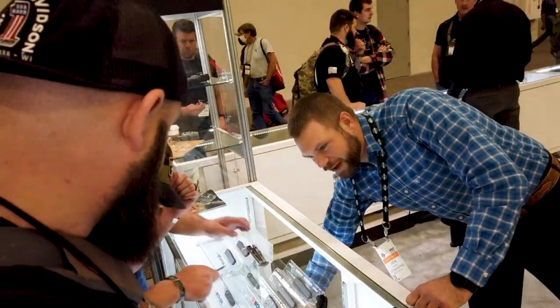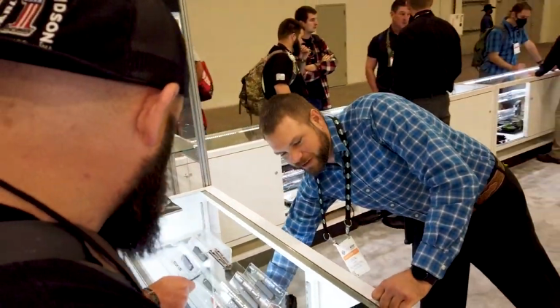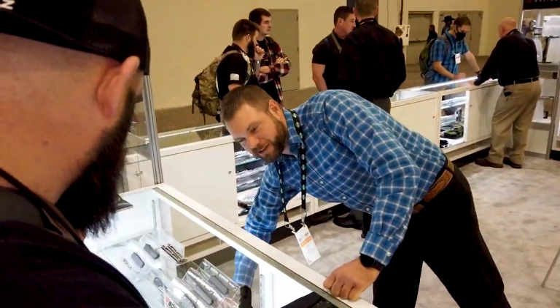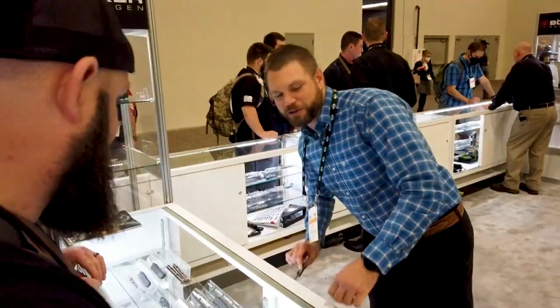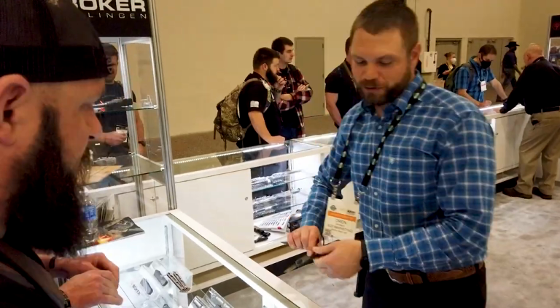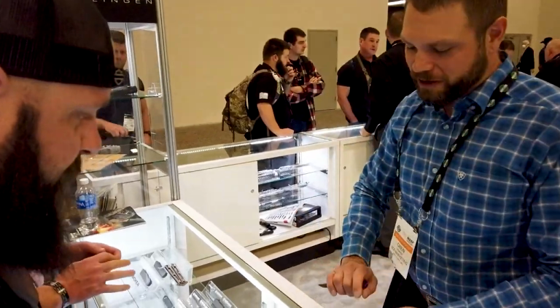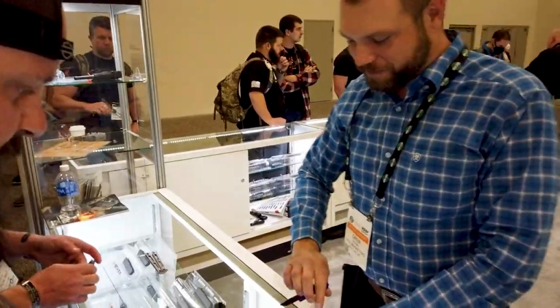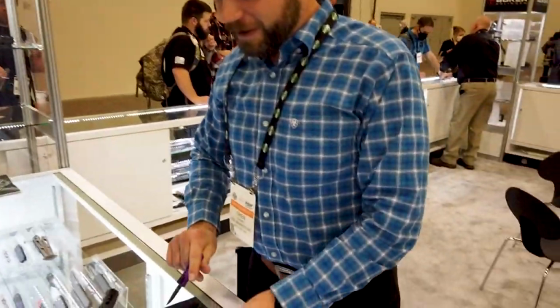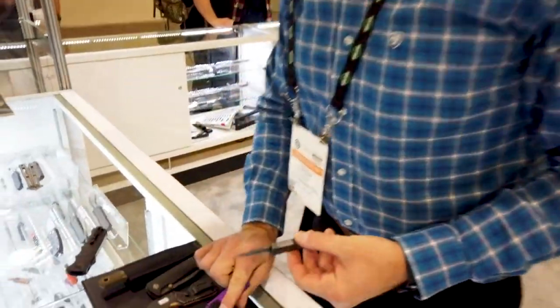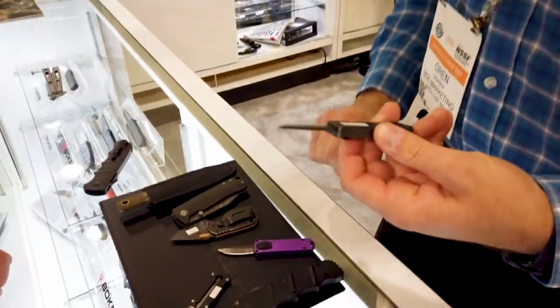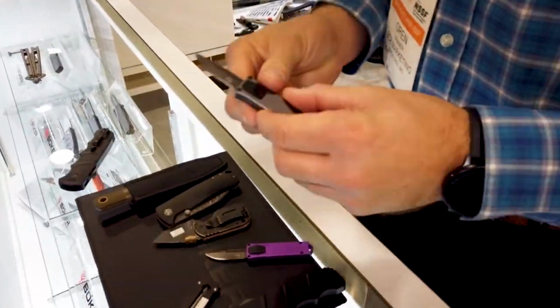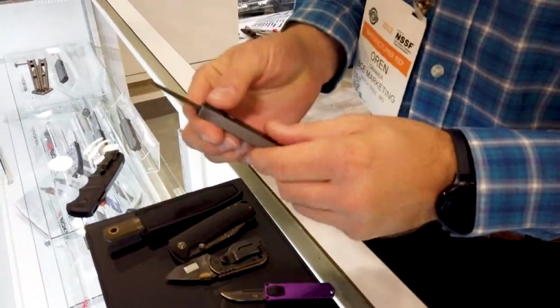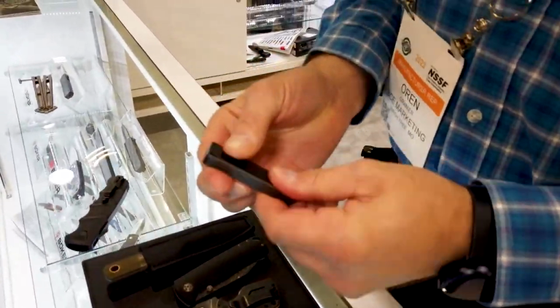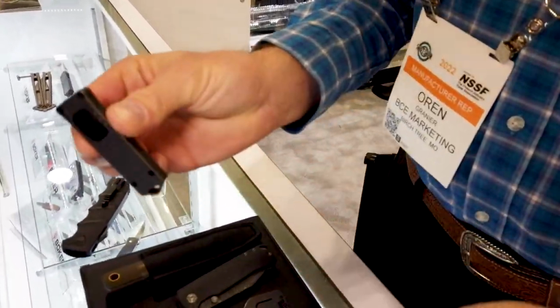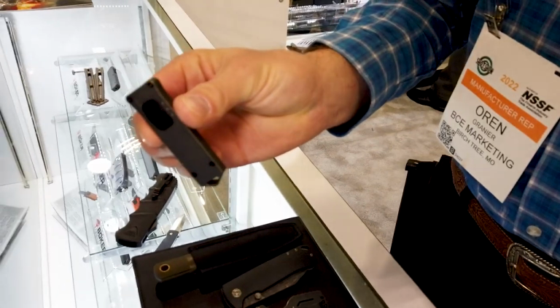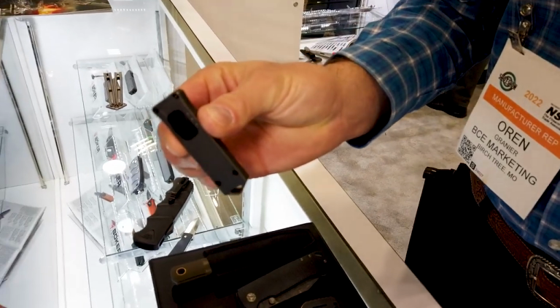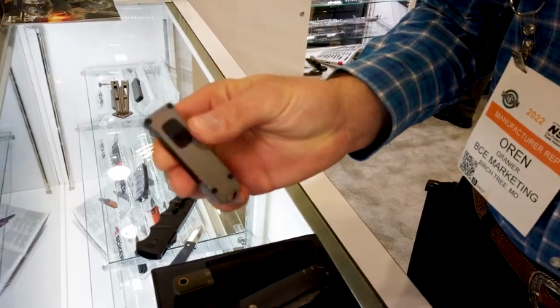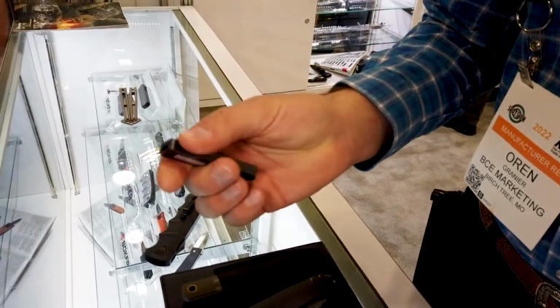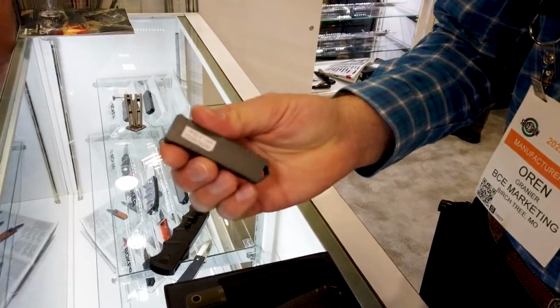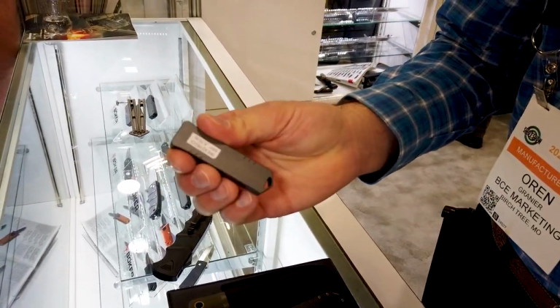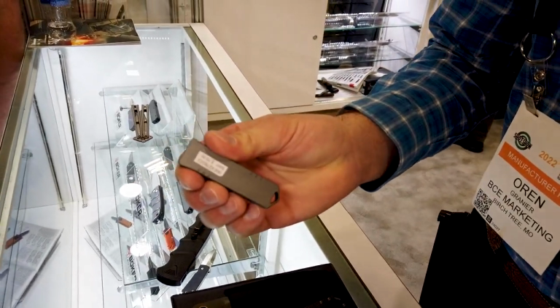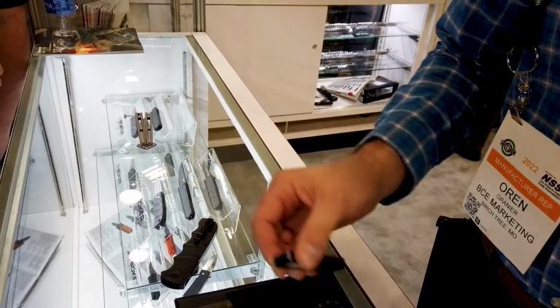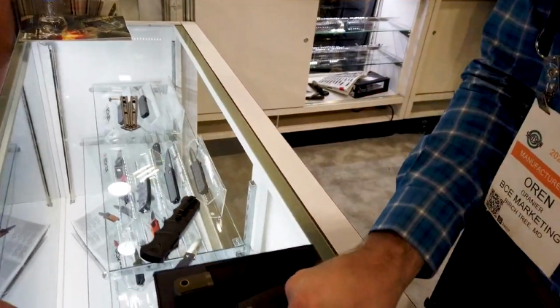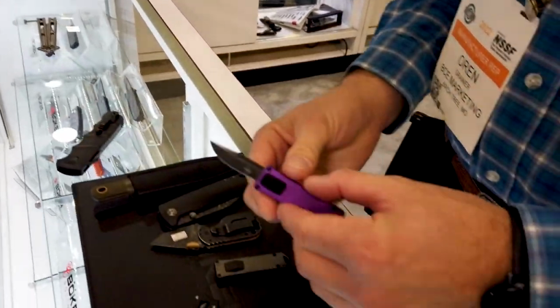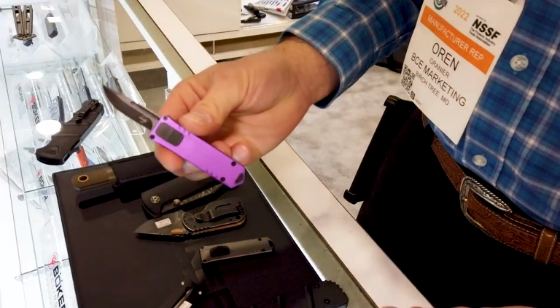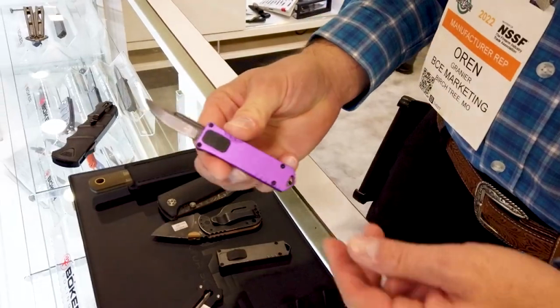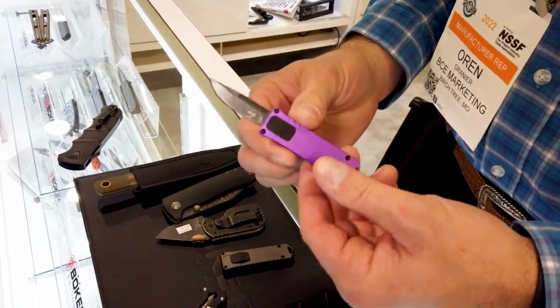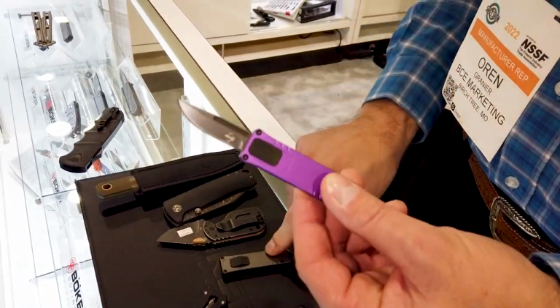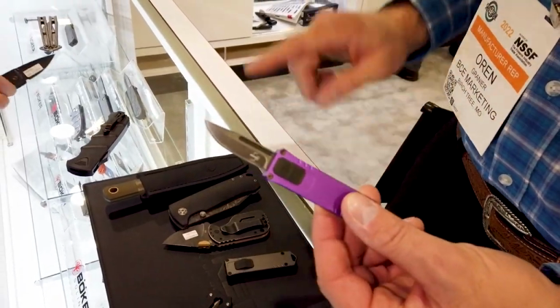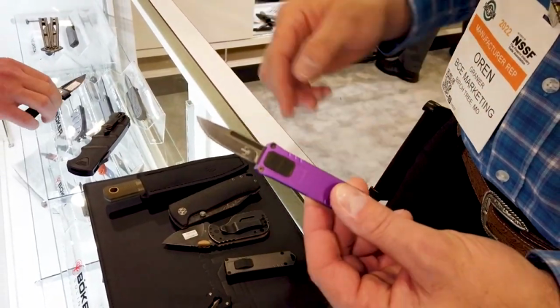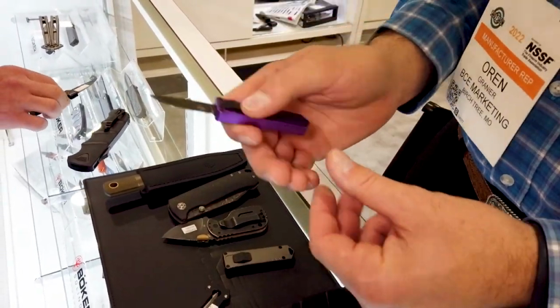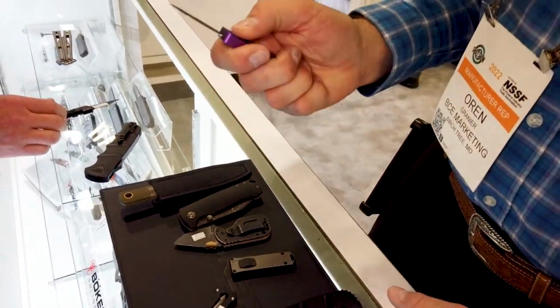Here are some California-compliant autos - they call these the USB out-the-front. It really does look like a flash drive. Available in a variety of colors: purple, gray, black, and orange.